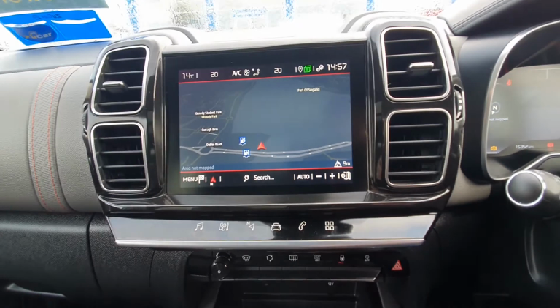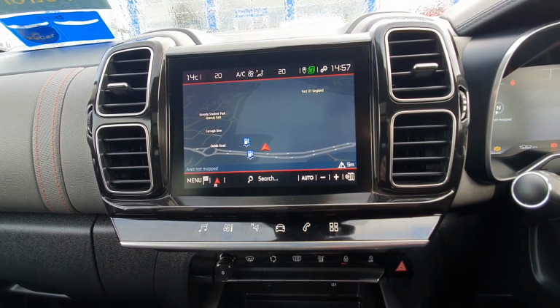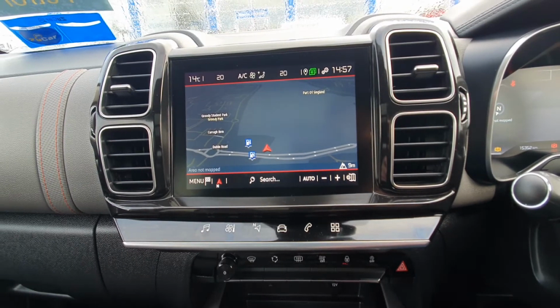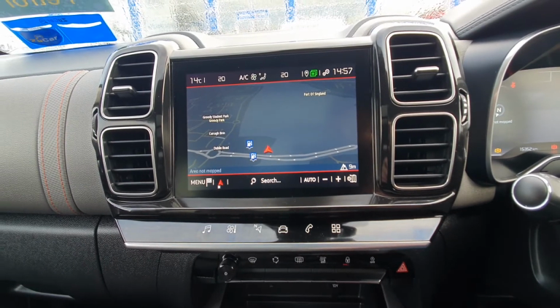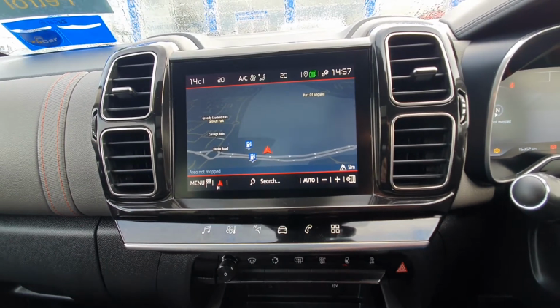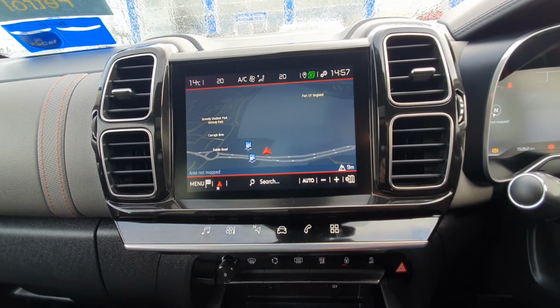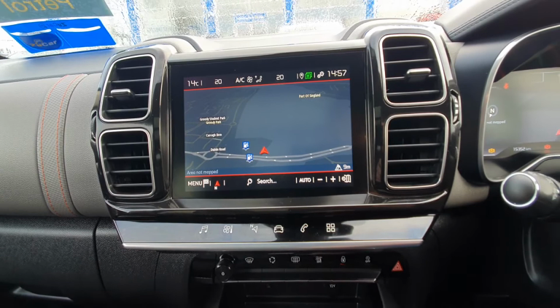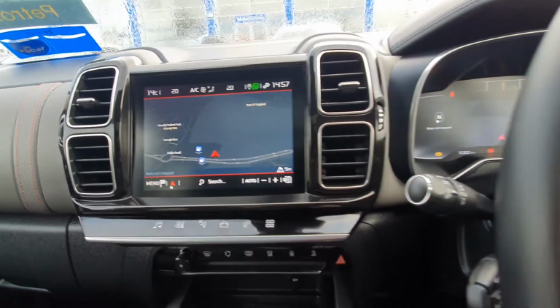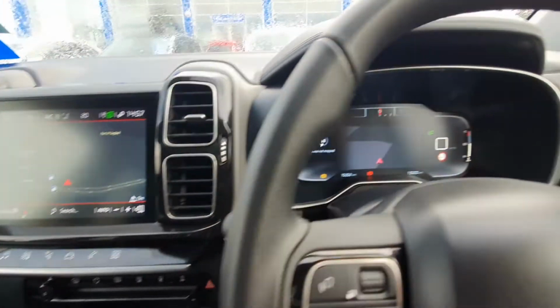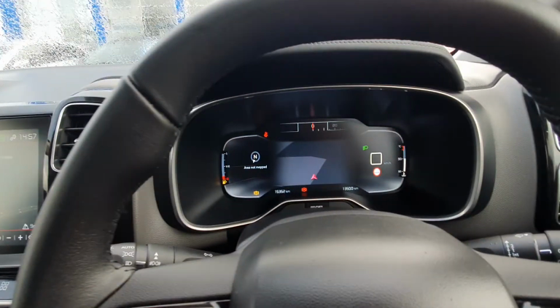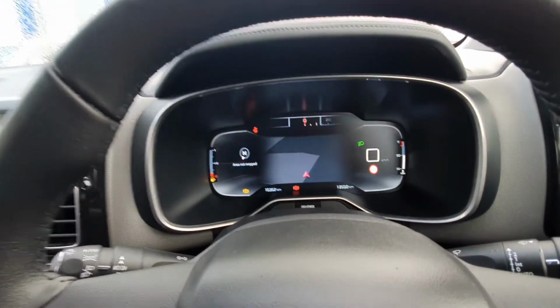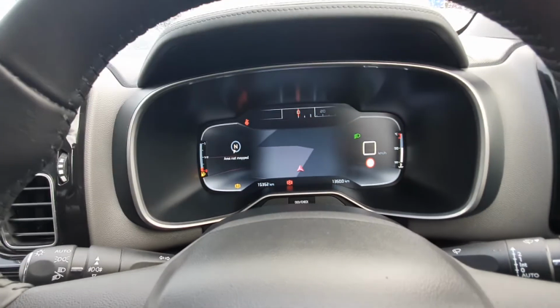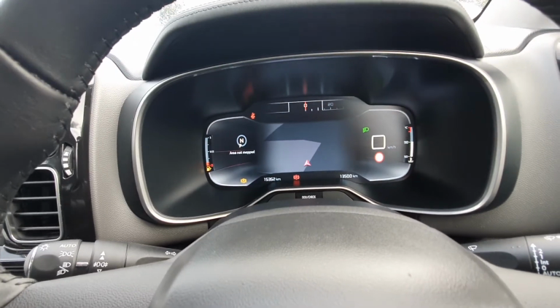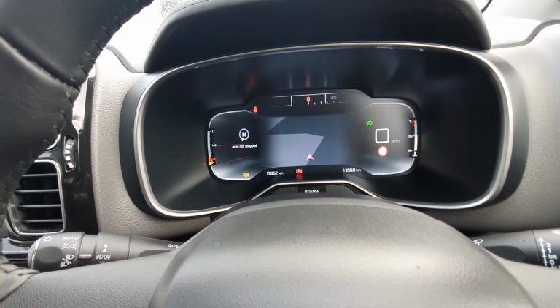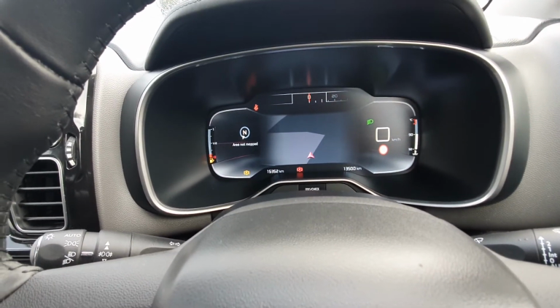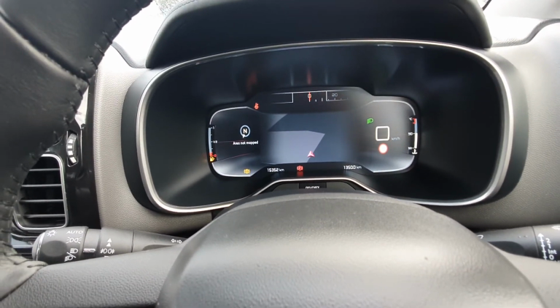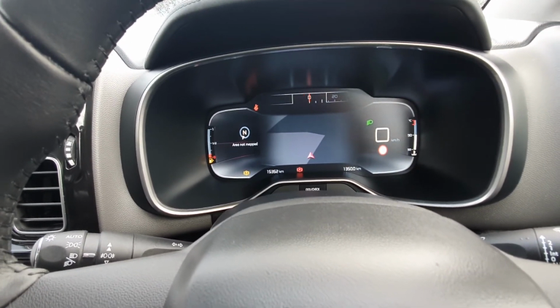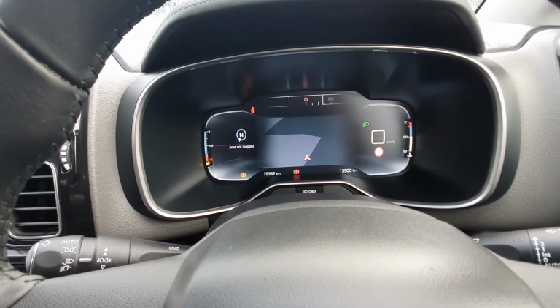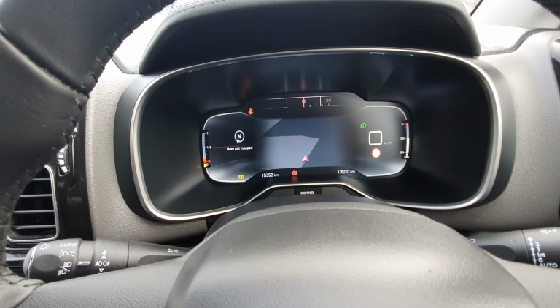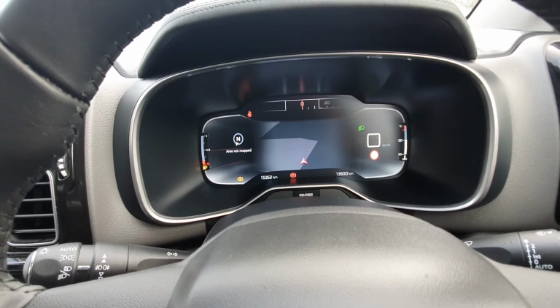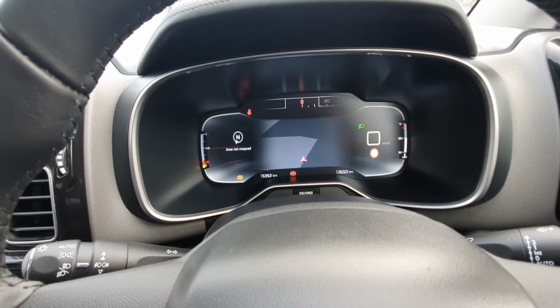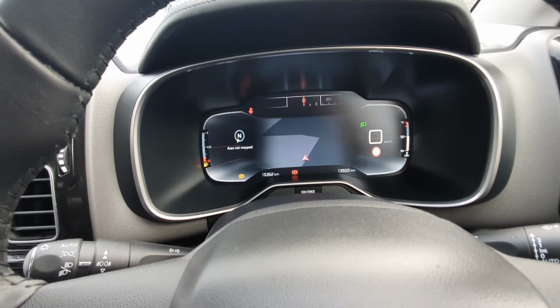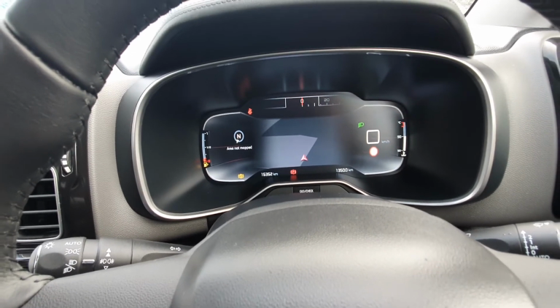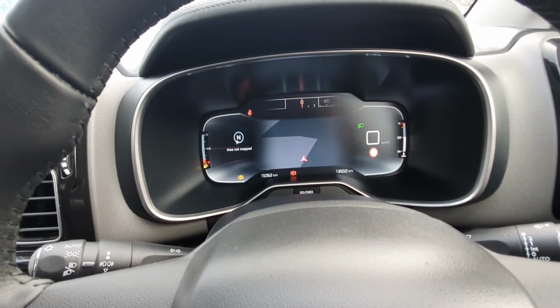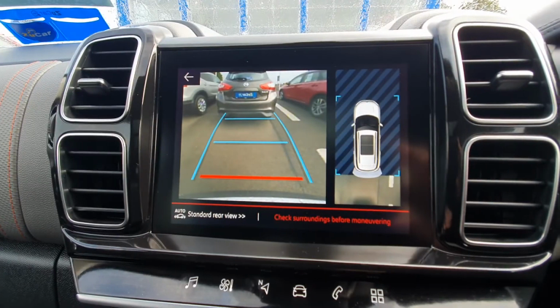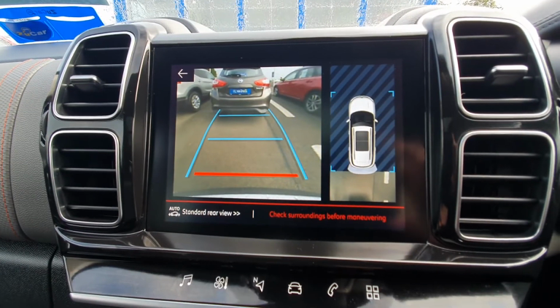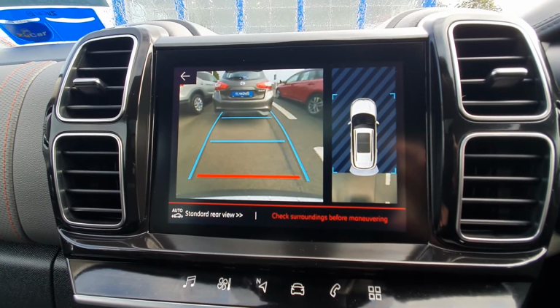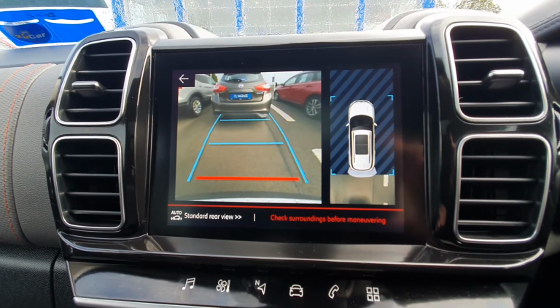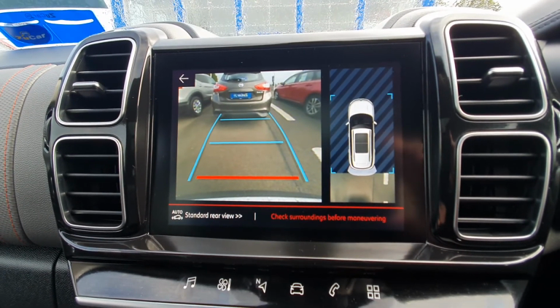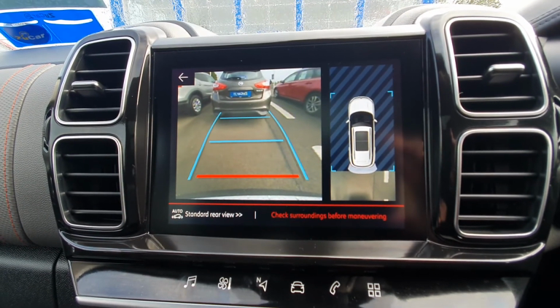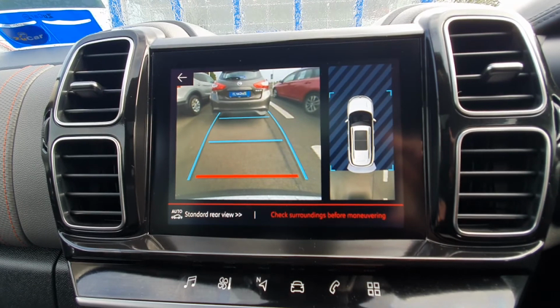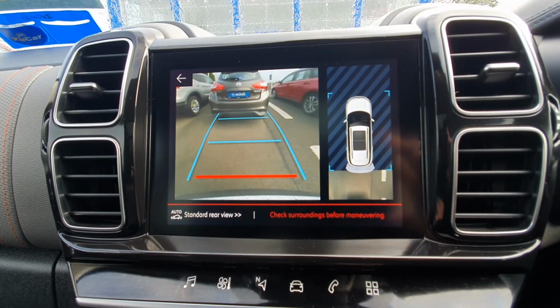Not only can you have your sat-nav on the center screen, but you can also project it right onto the dash so you don't have to look left while driving — it's an absolutely fantastic feature. It also has a rear reversing camera and sensors.